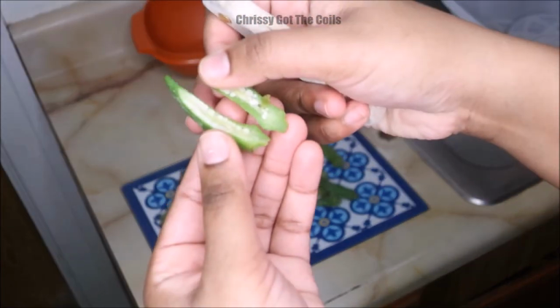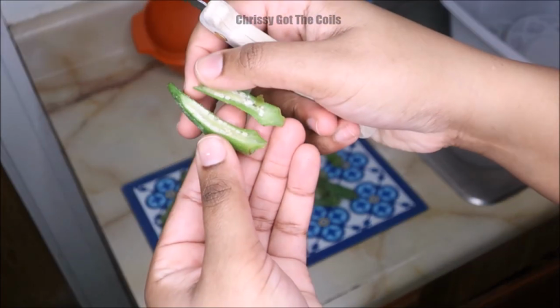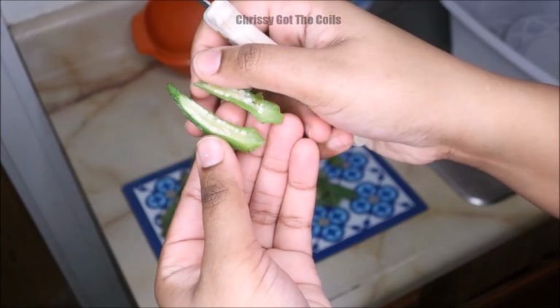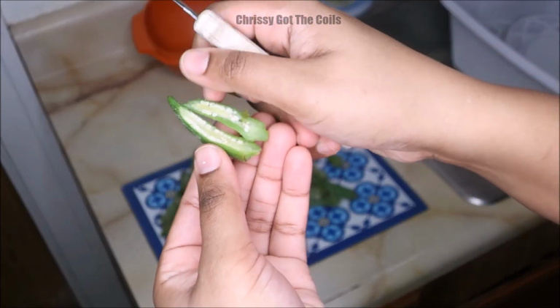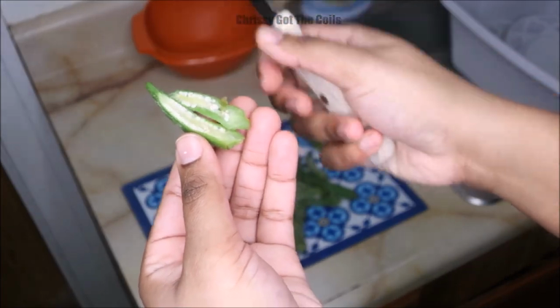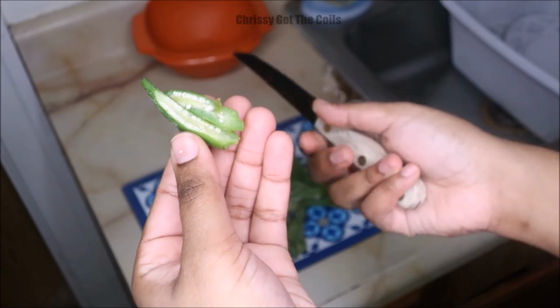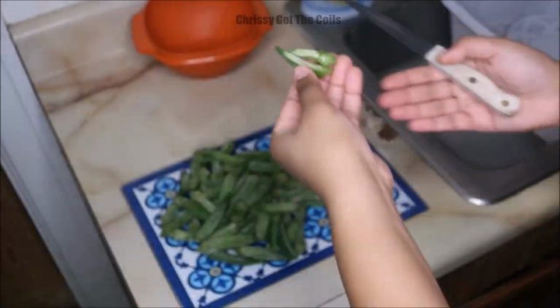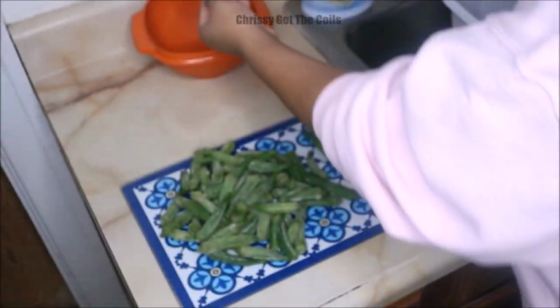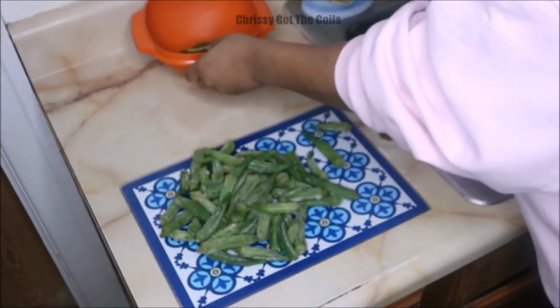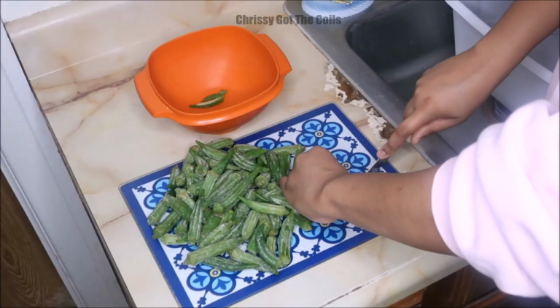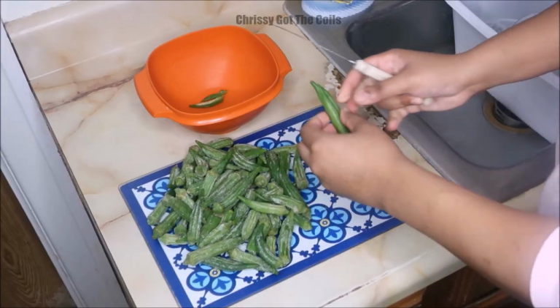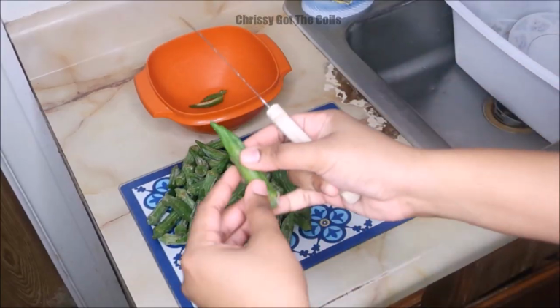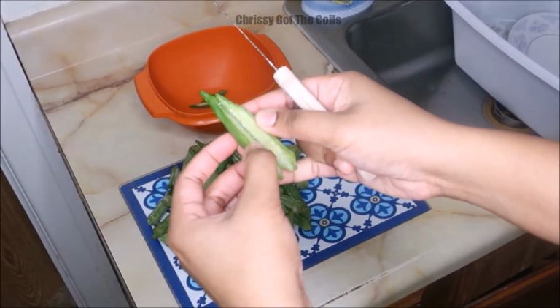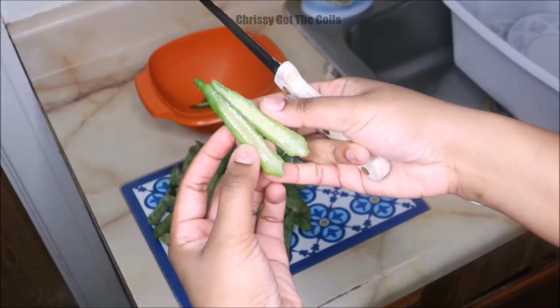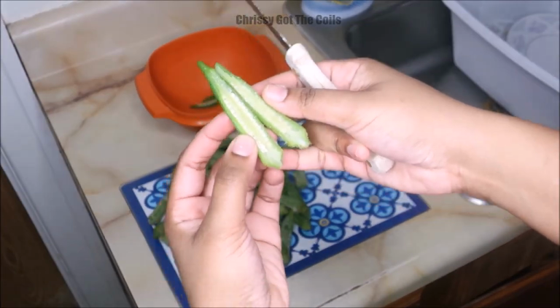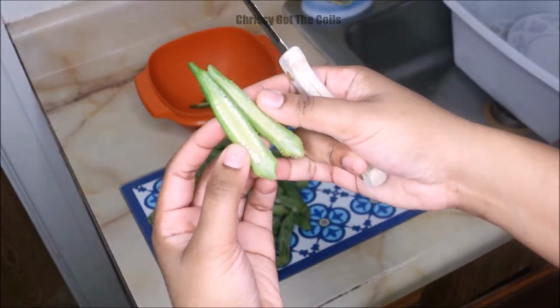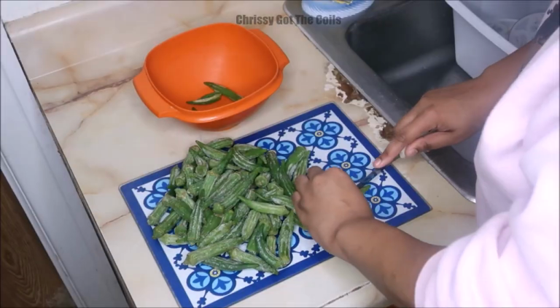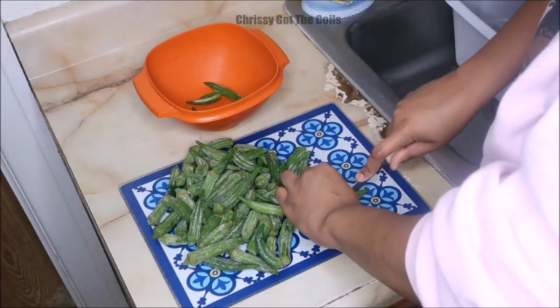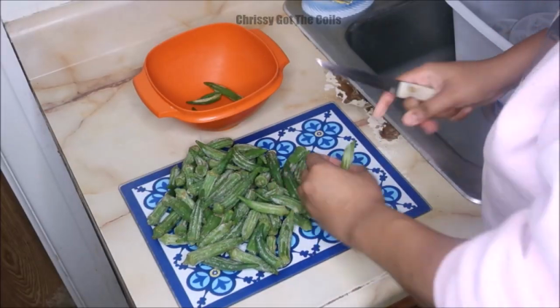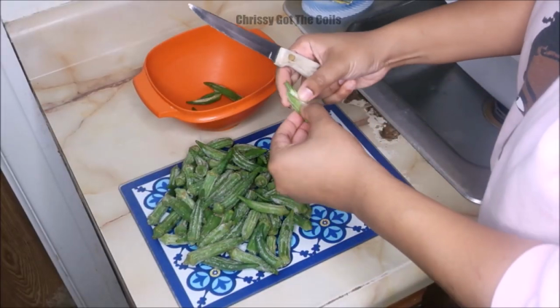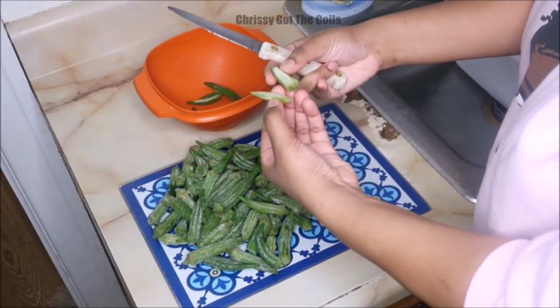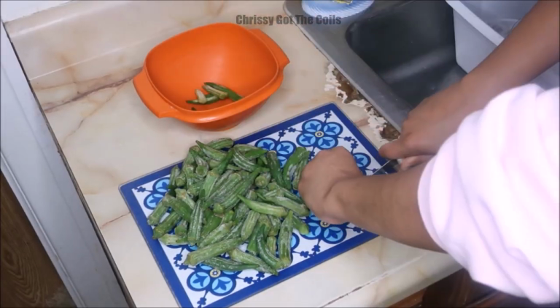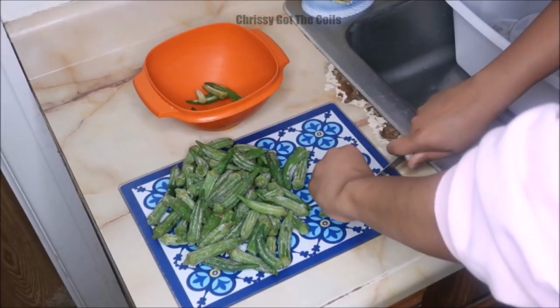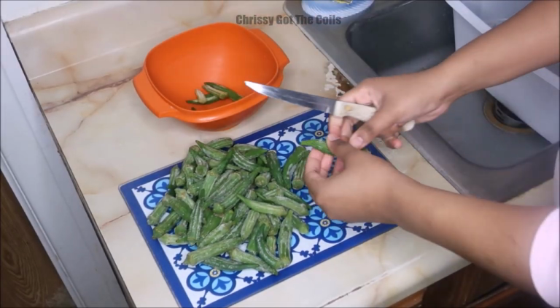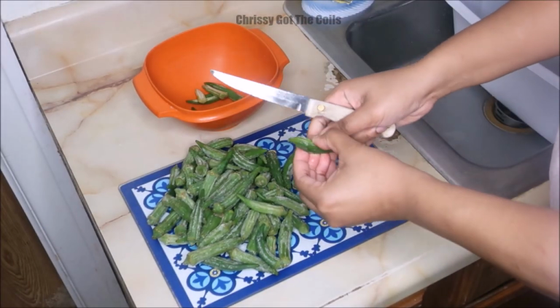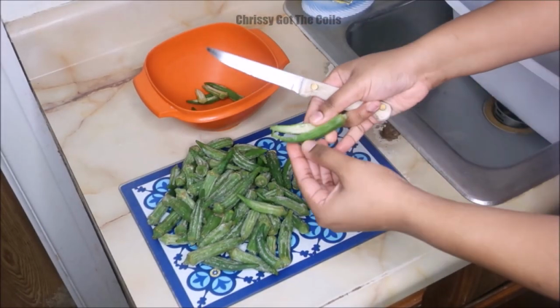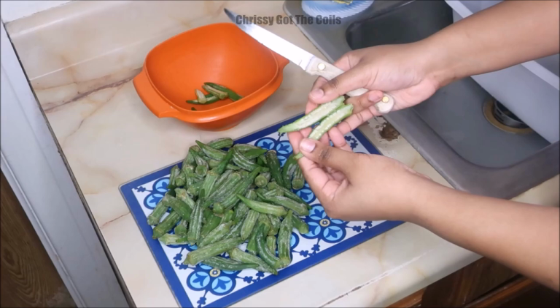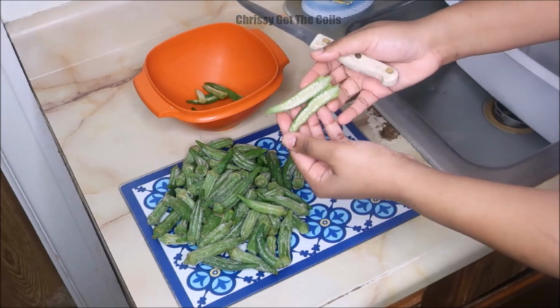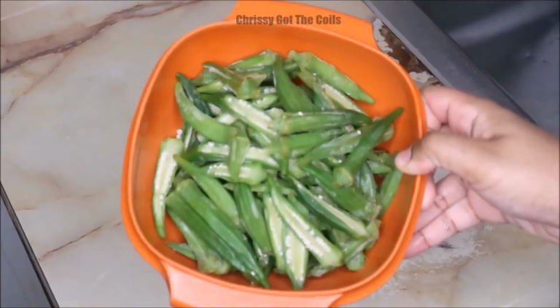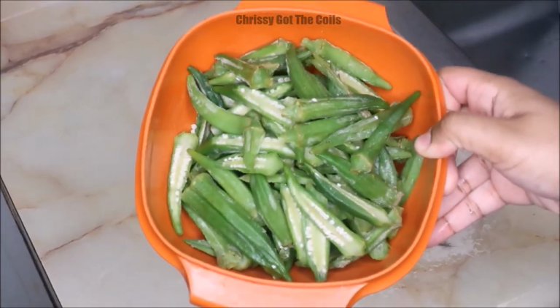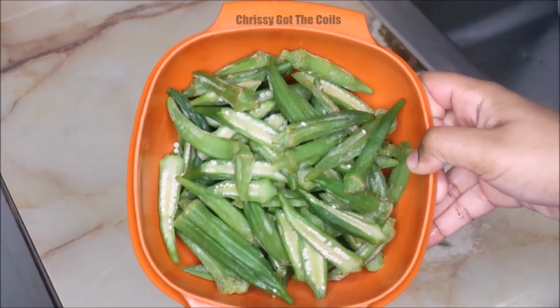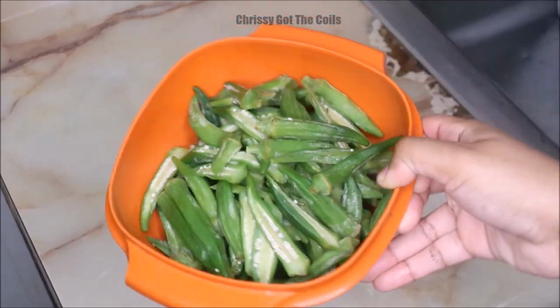I defrosted it for 5 minutes in the microwave, and I did that because I did not want the slime to be oozing out as I cut it in half. Cutting it in half is the best way to get the most gel when it's boiling.